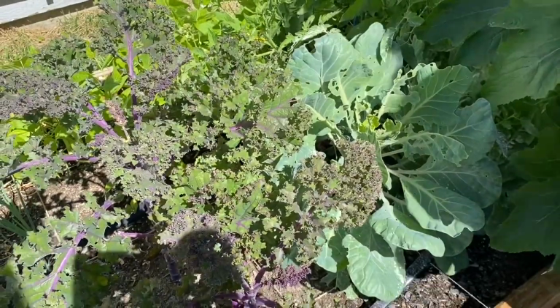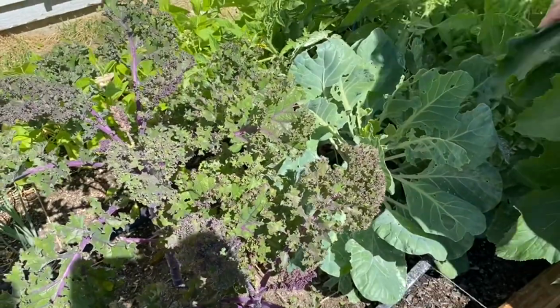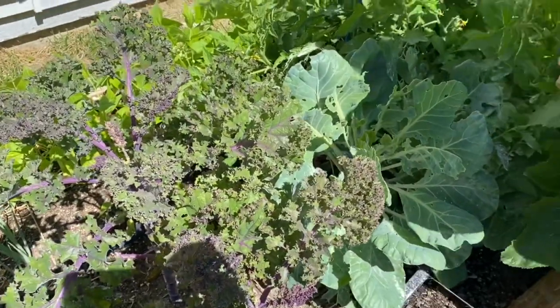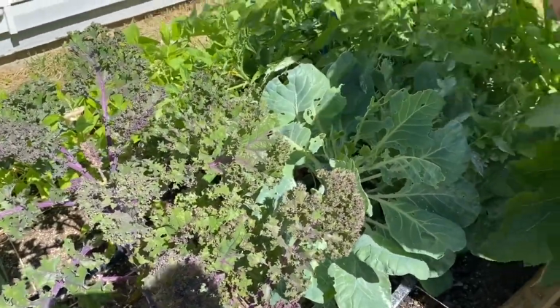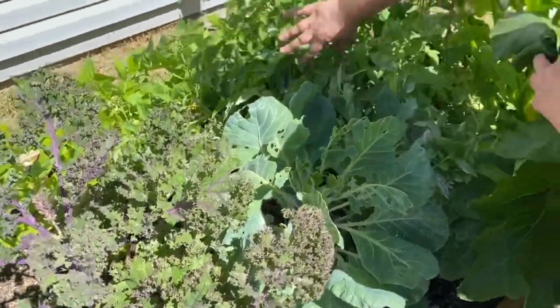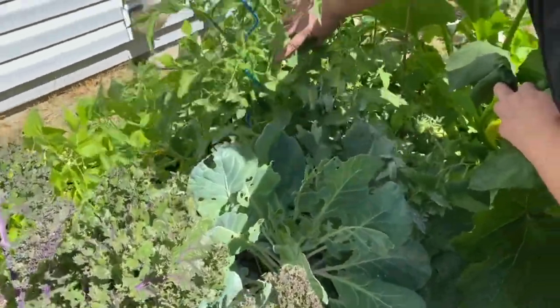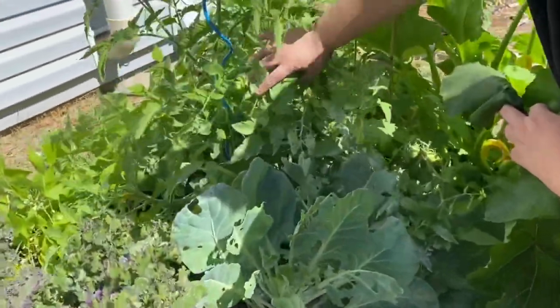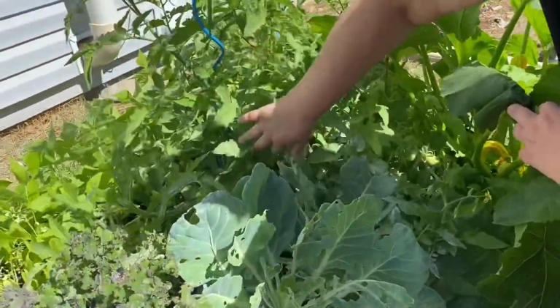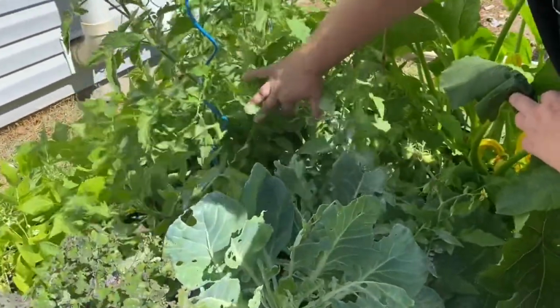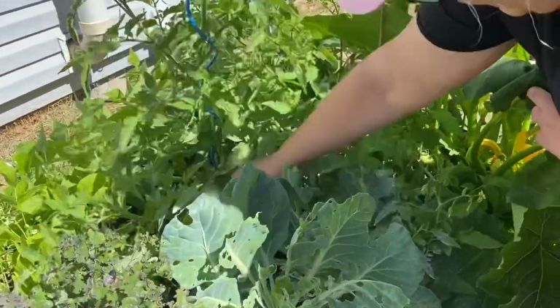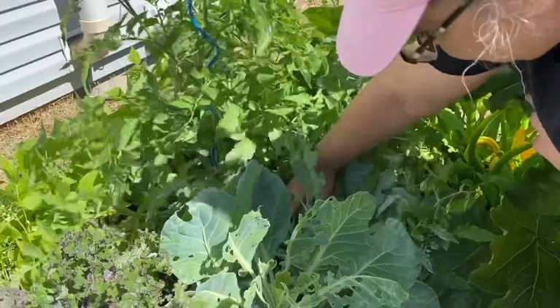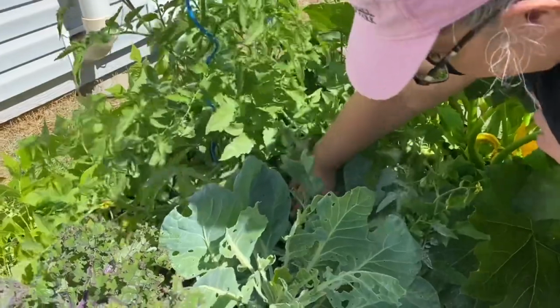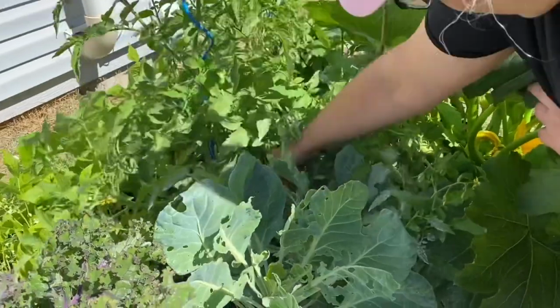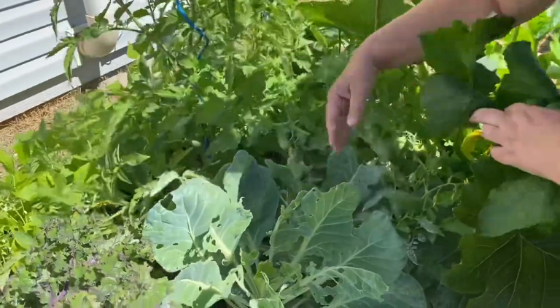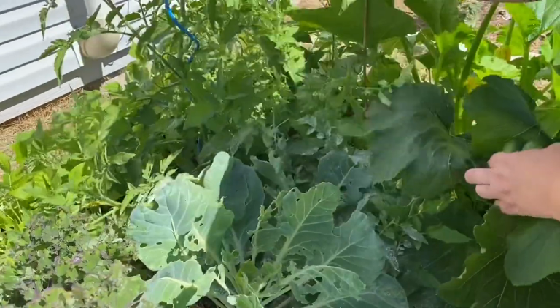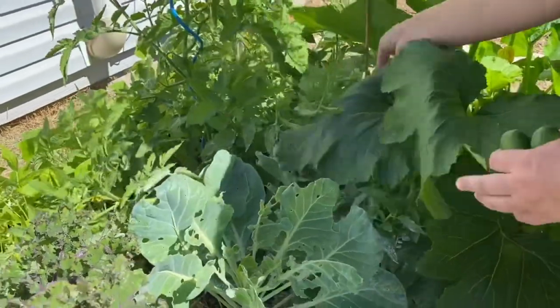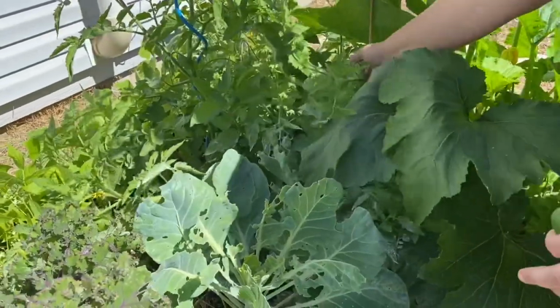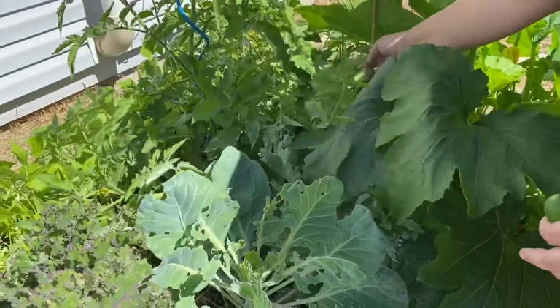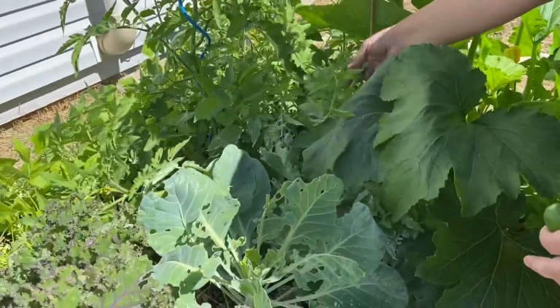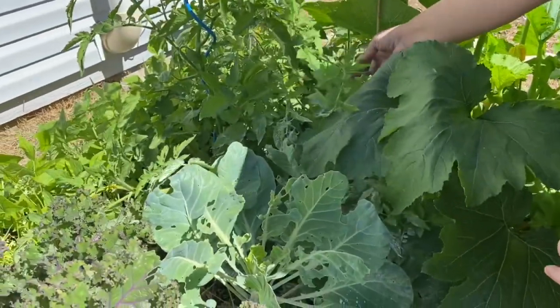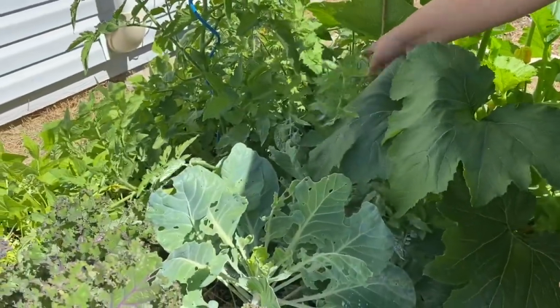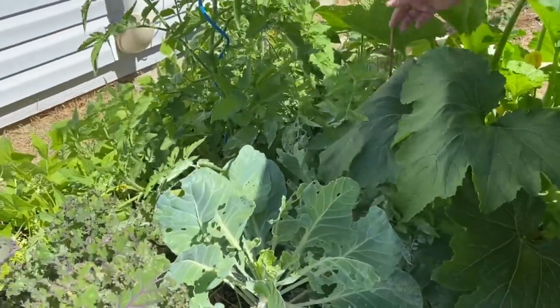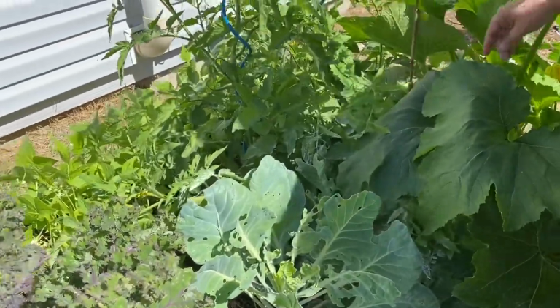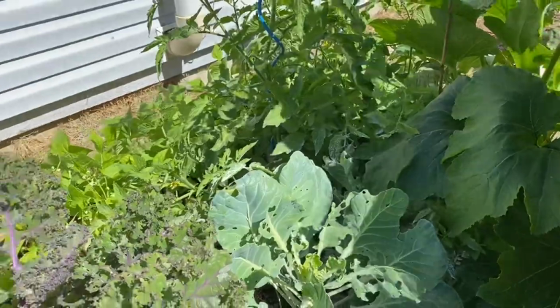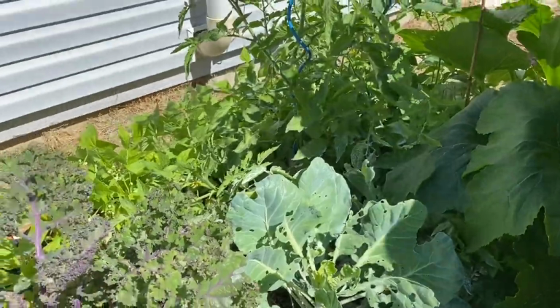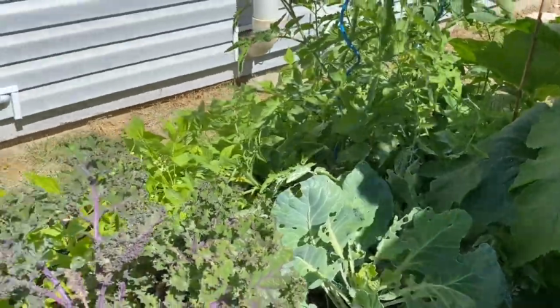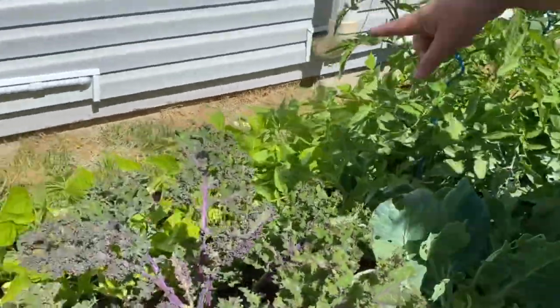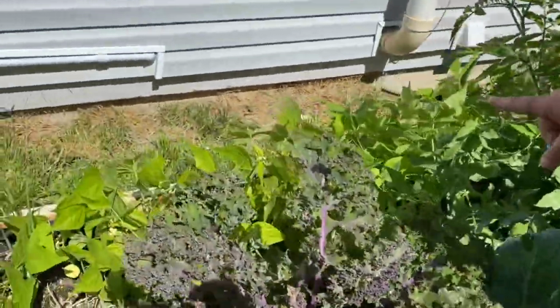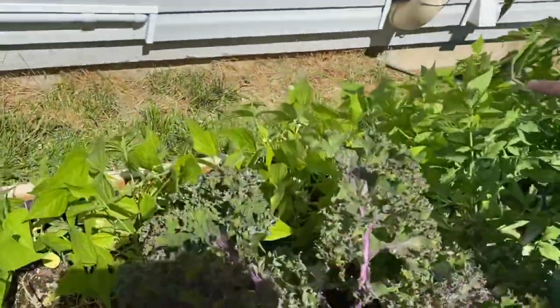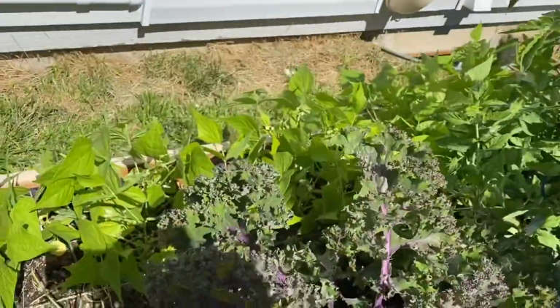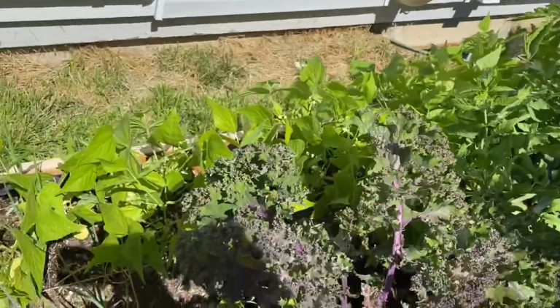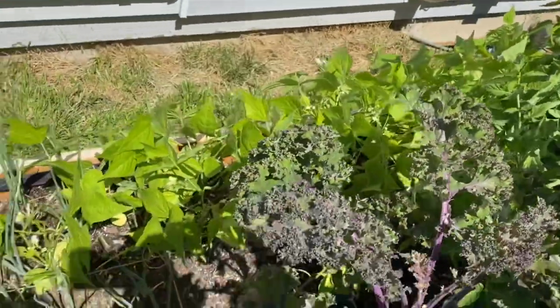But I've got tons of tomatoes on here. I've got big ones down here — these are my San Marzano tomatoes. Those are my green beans, and I've got little tiny green beans on them.